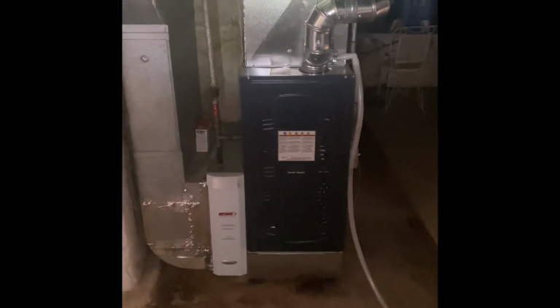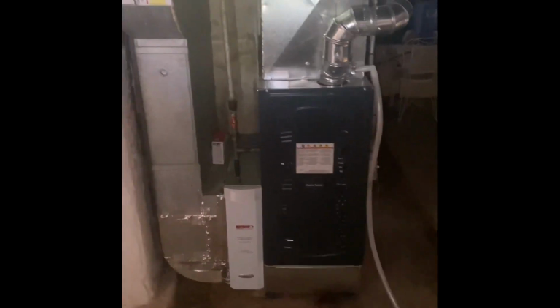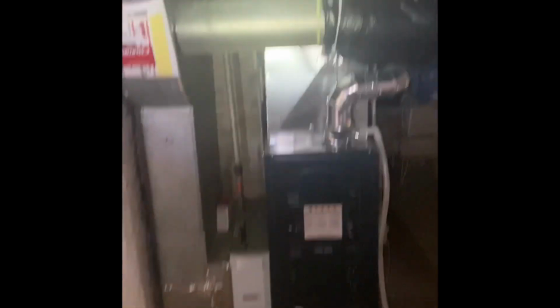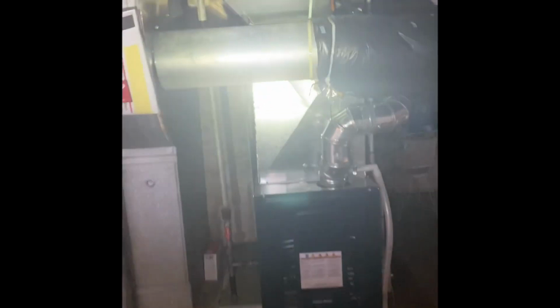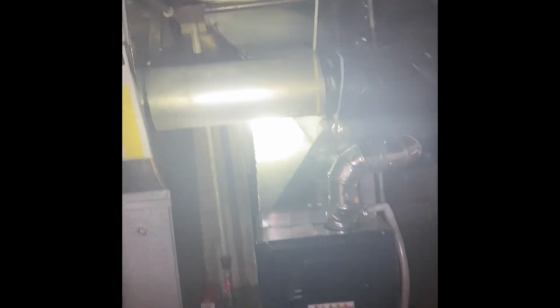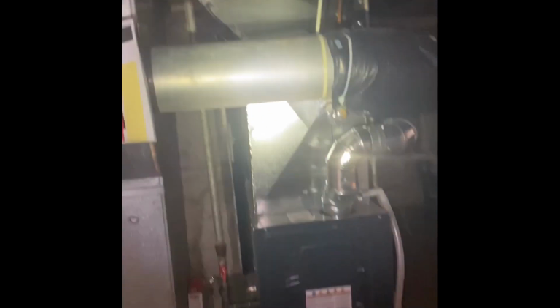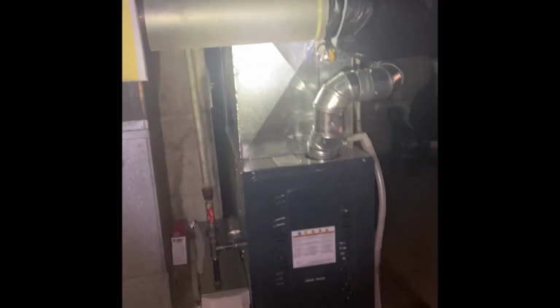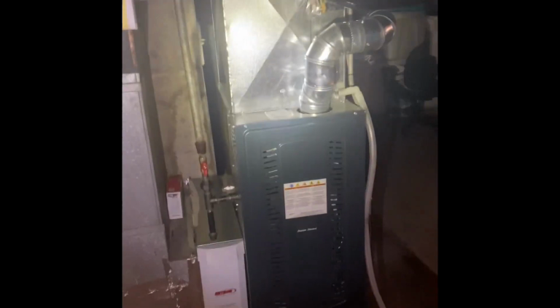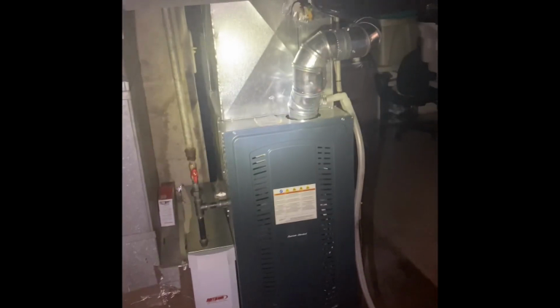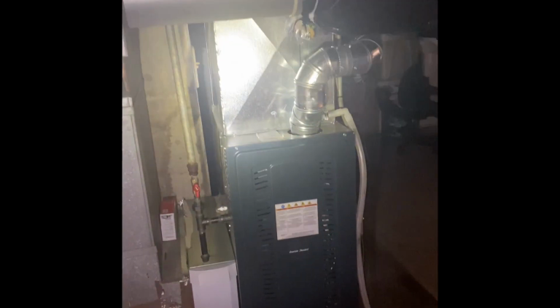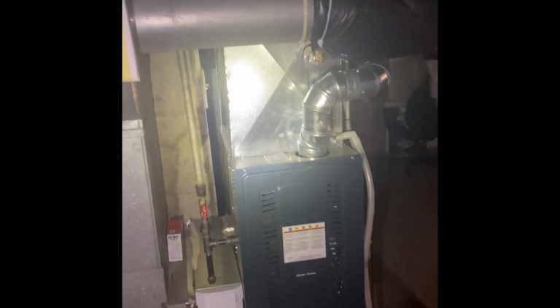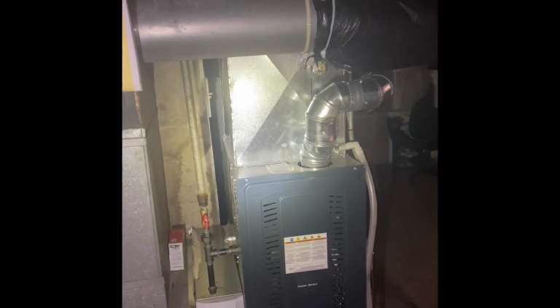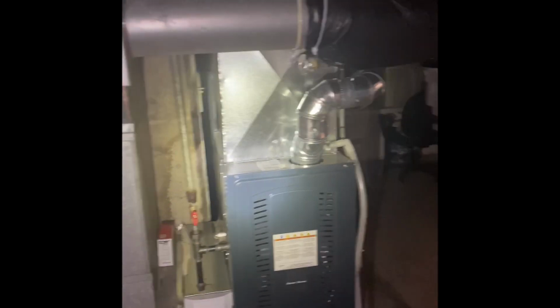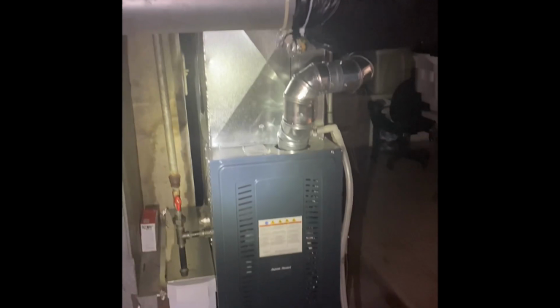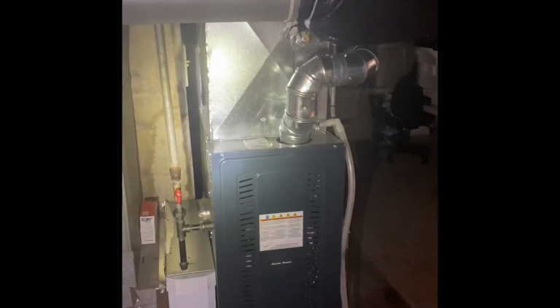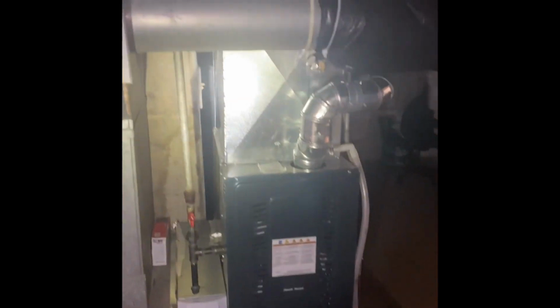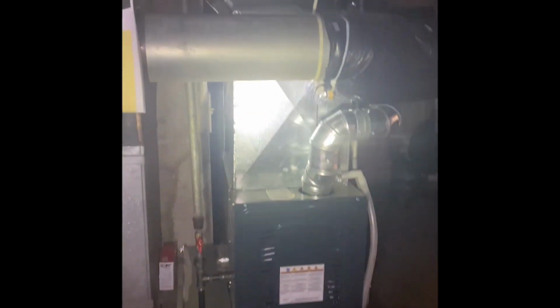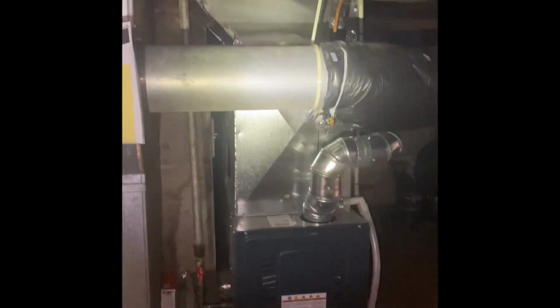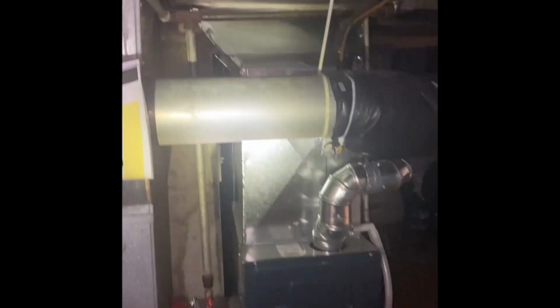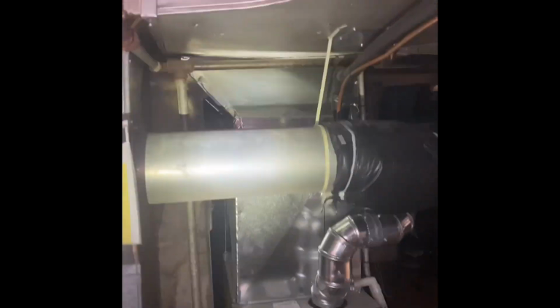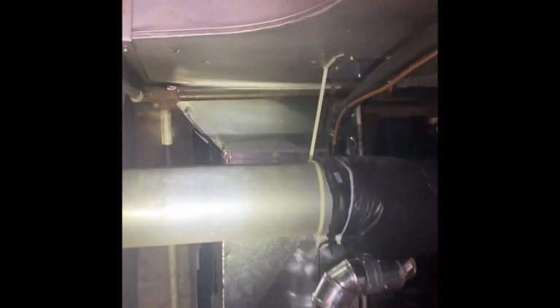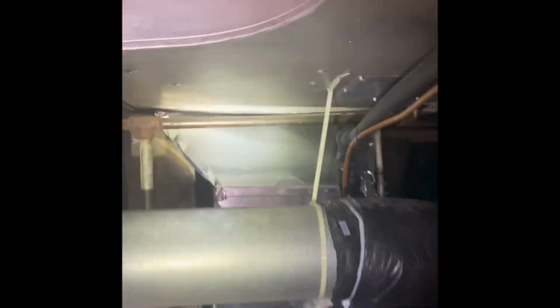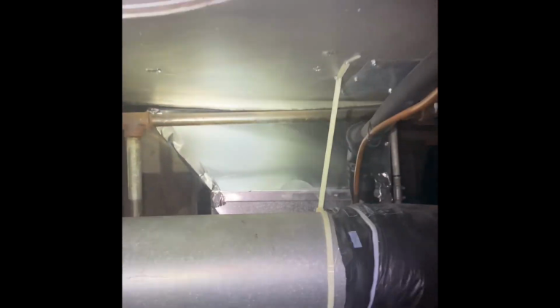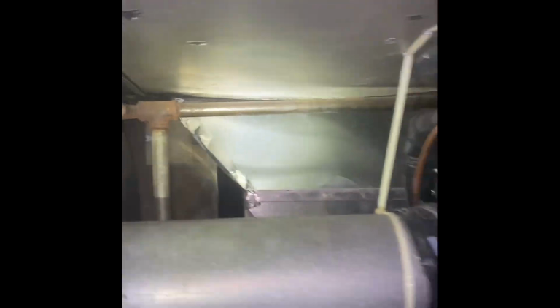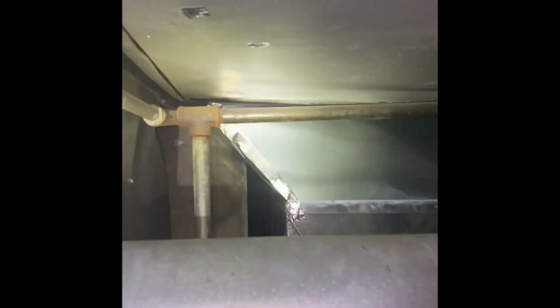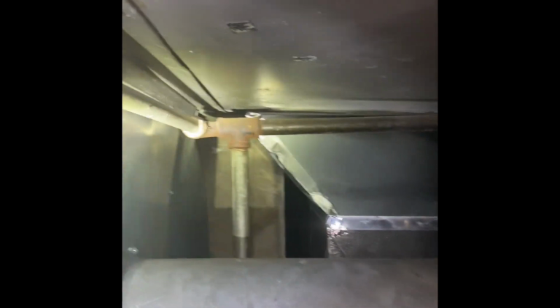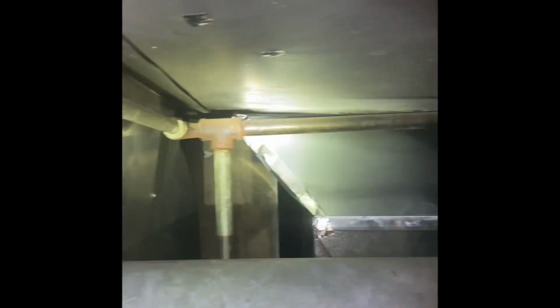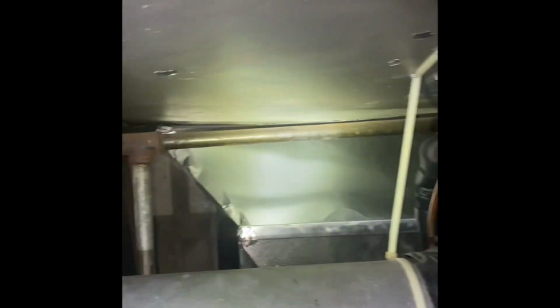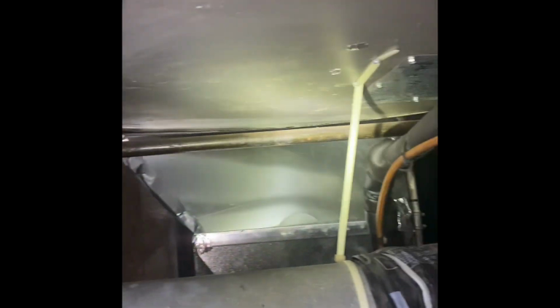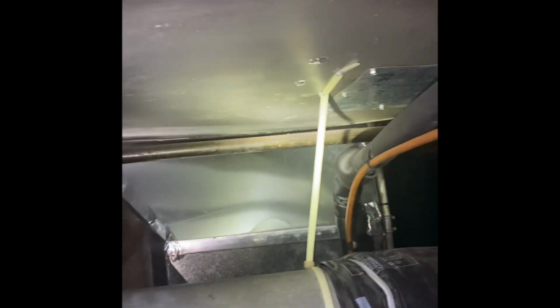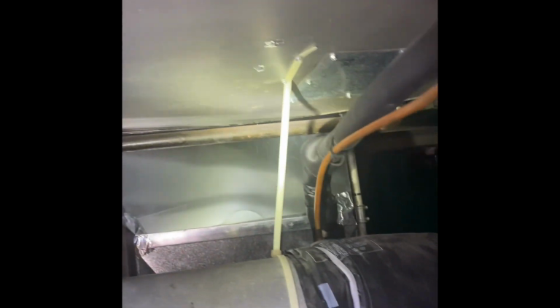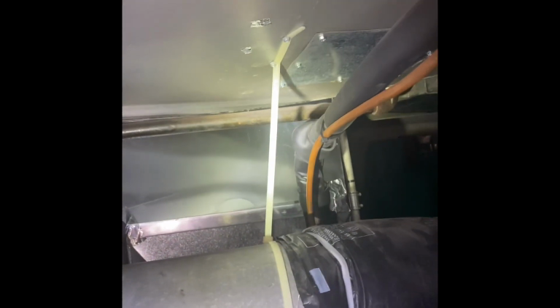Hey guys, we are back at Carla's house. We're going to do the air conditioner here this time. We'll set our new AC coil up on top of this furnace that we put in last year. And you can see there we'll just build back up into the existing supply plenum and get everything sealed up nicely.